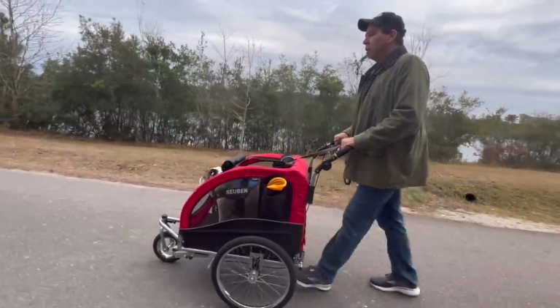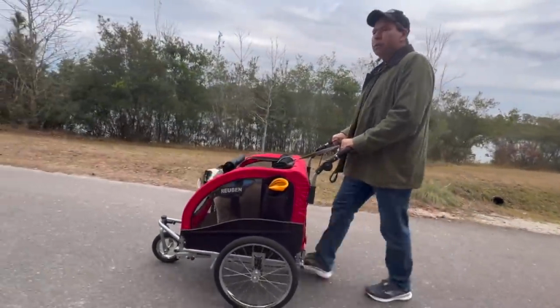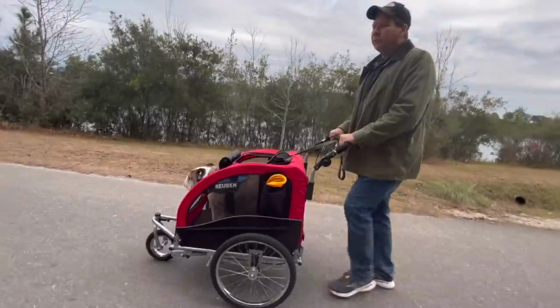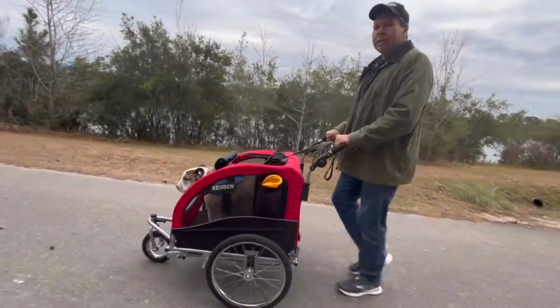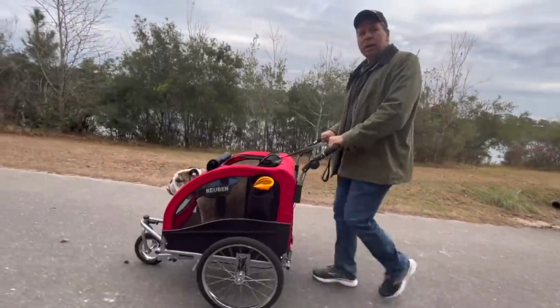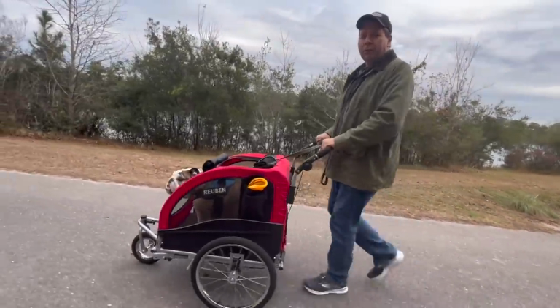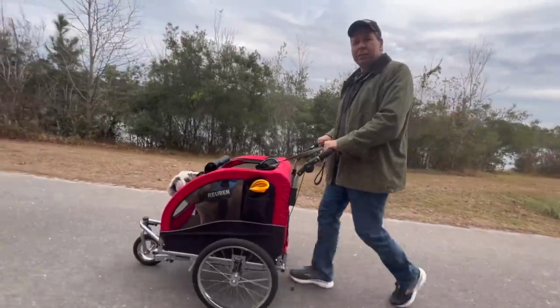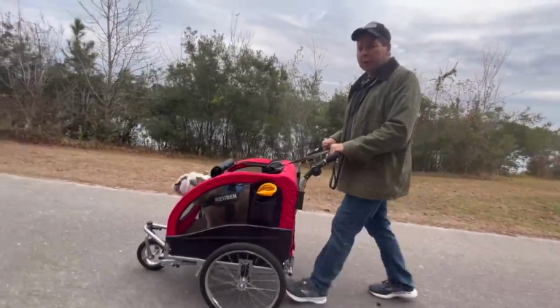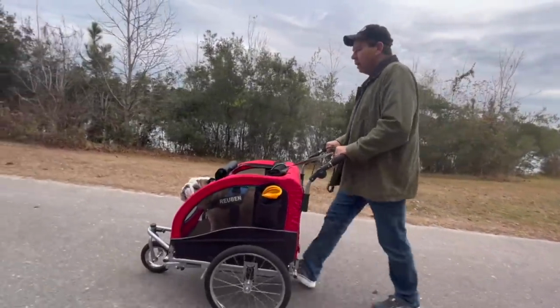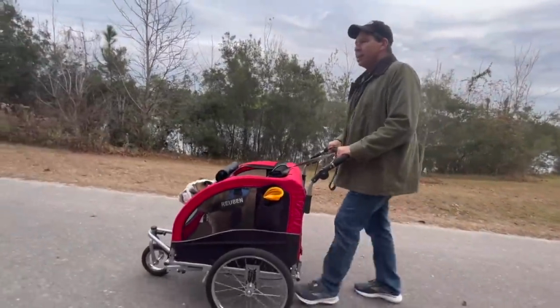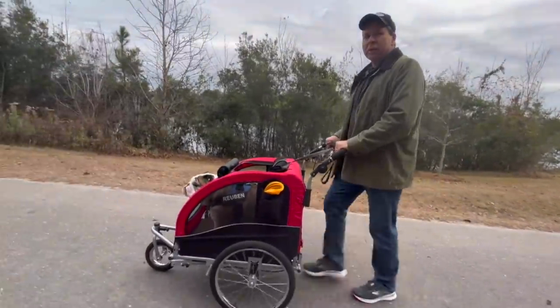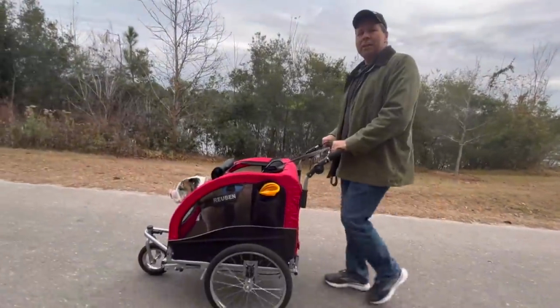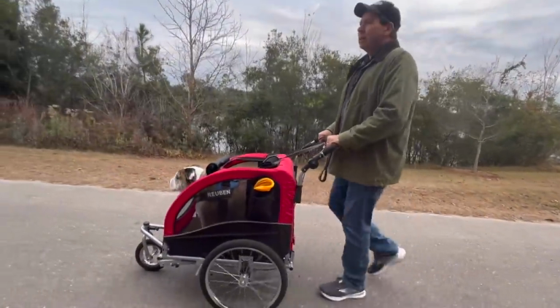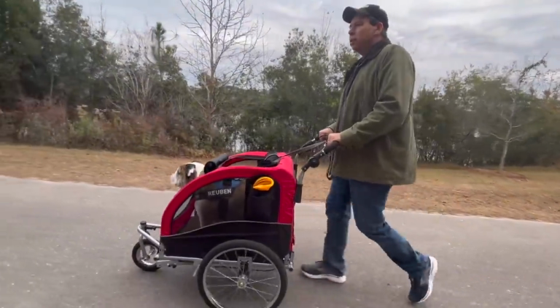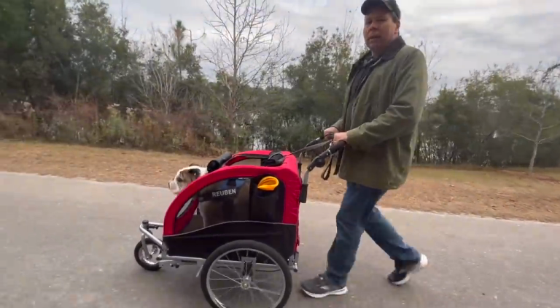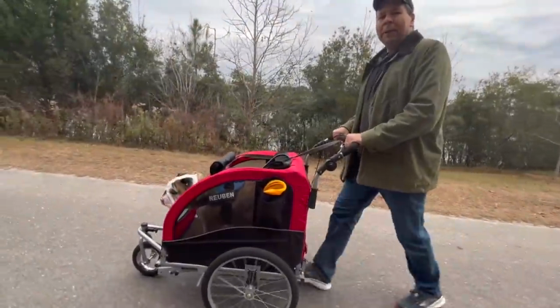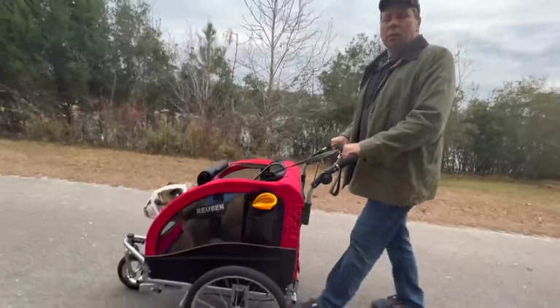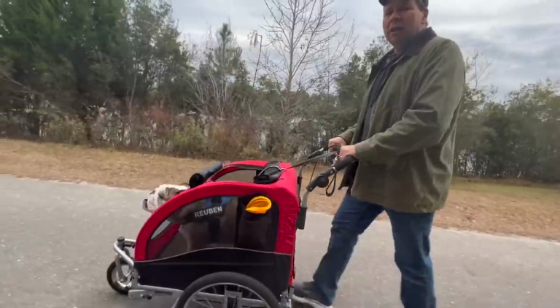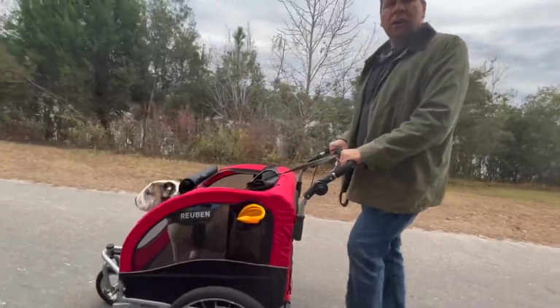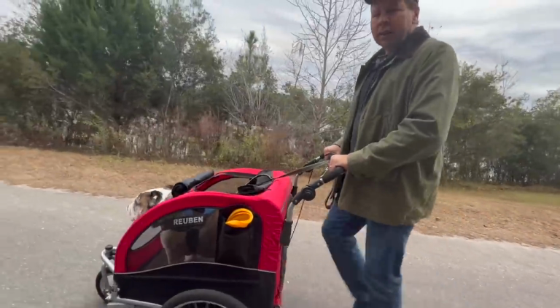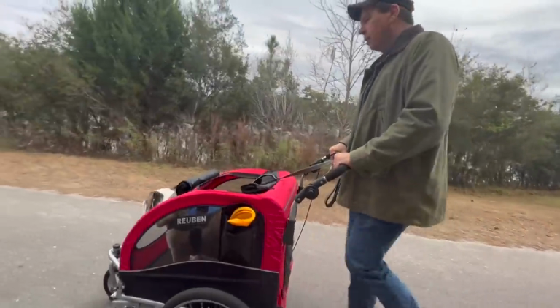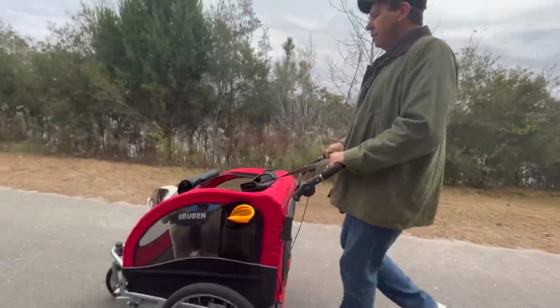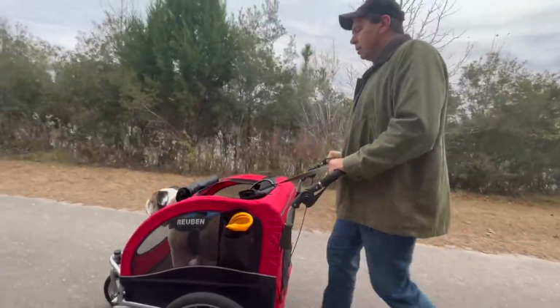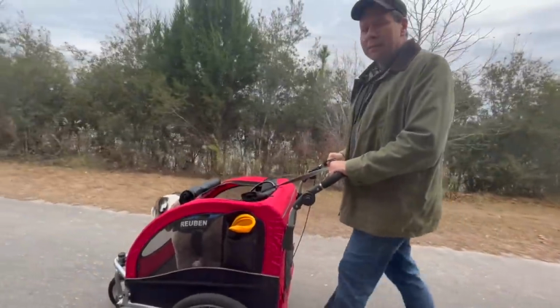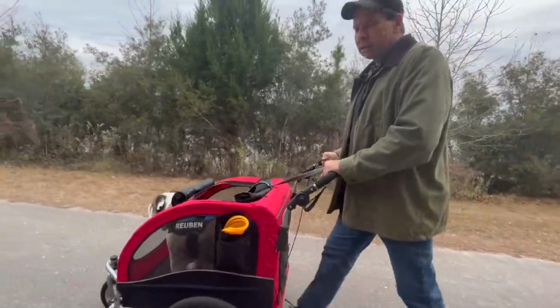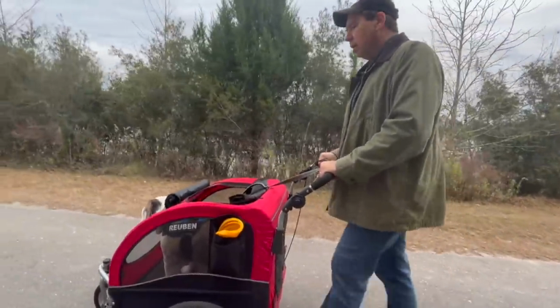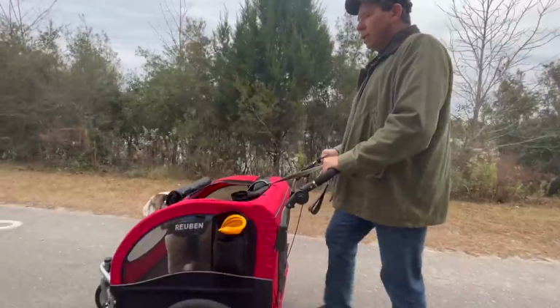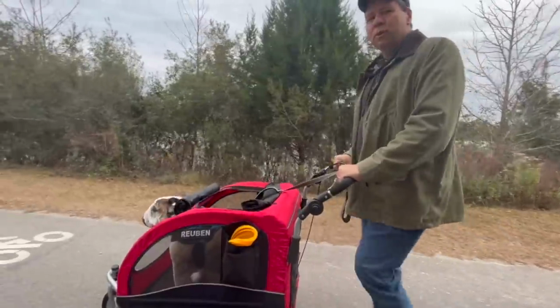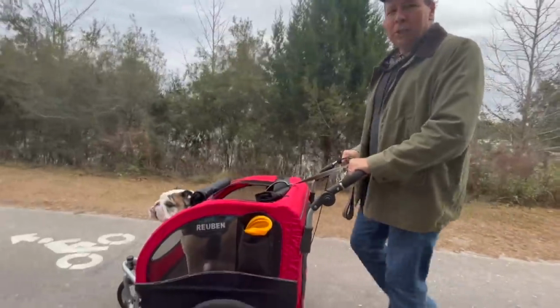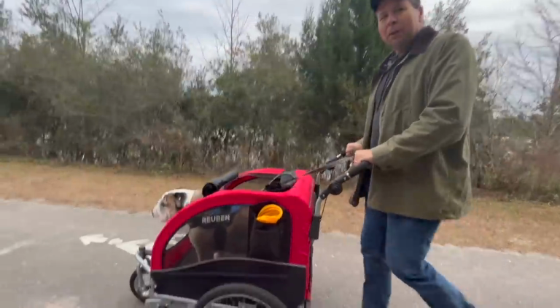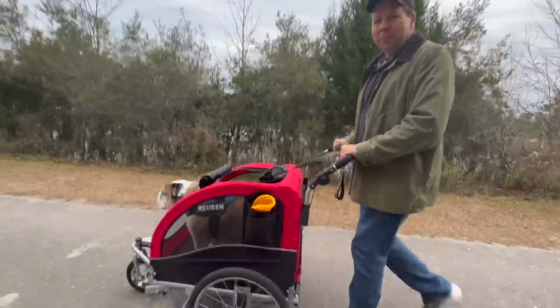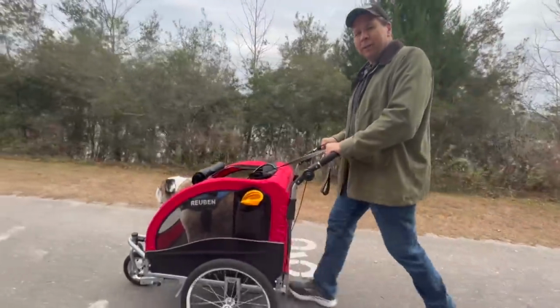You'll notice the vocalizations coming from the front end of the world as to express either displeasure, happiness, or hunger. Sometimes thirst — they do work up a thirst being pushed about, they do.